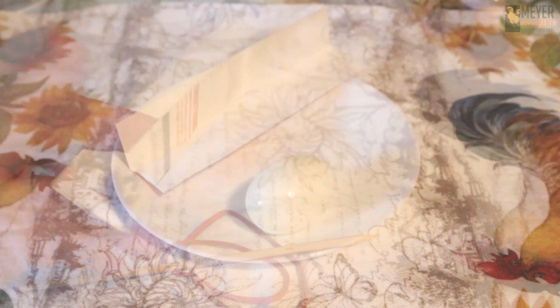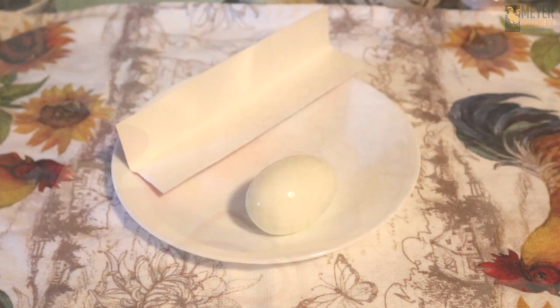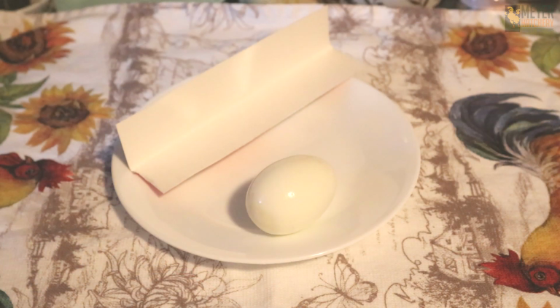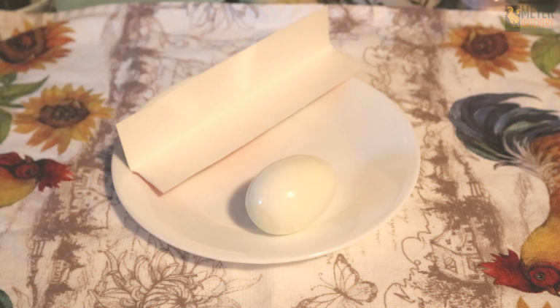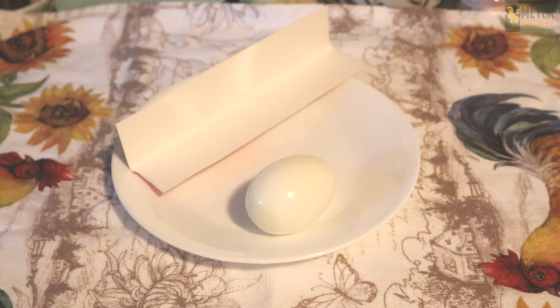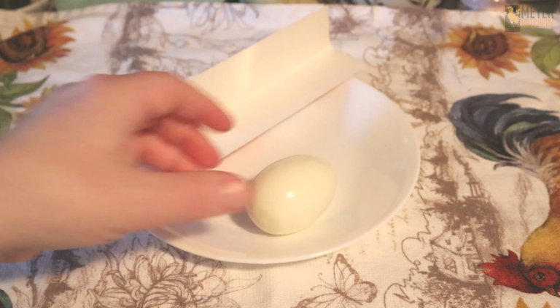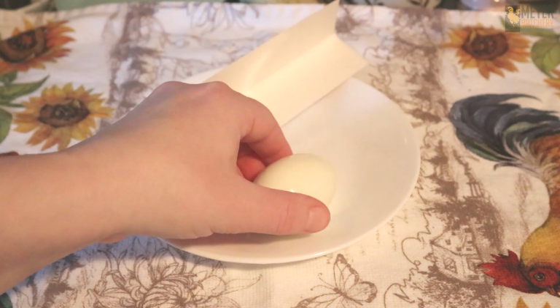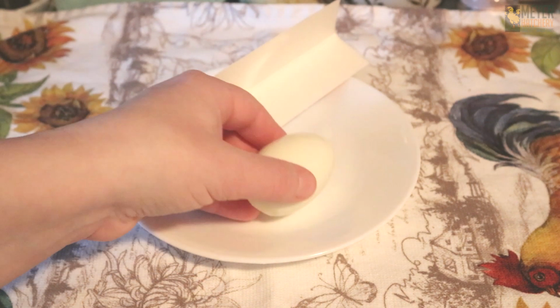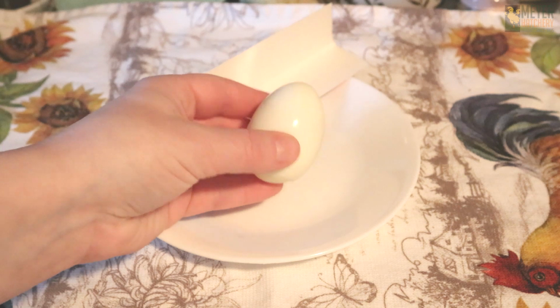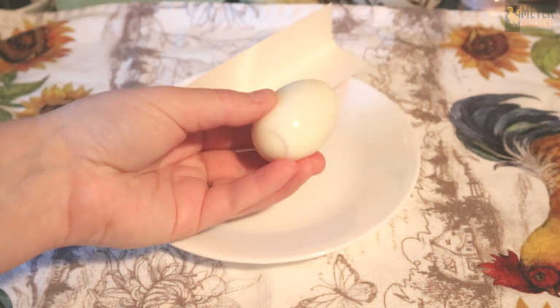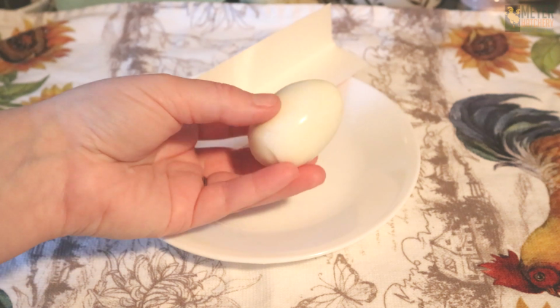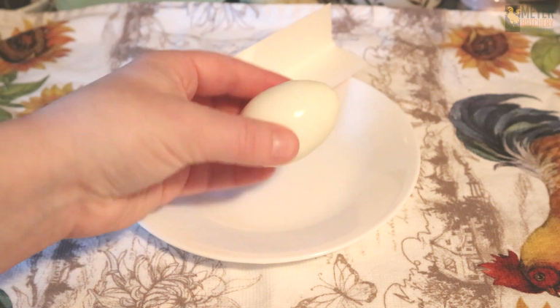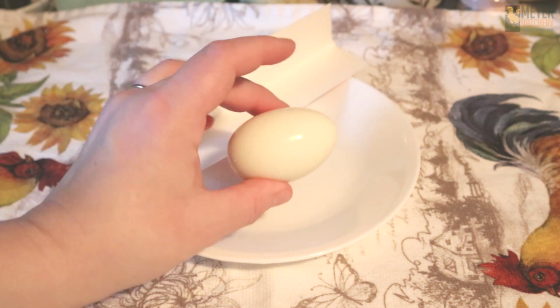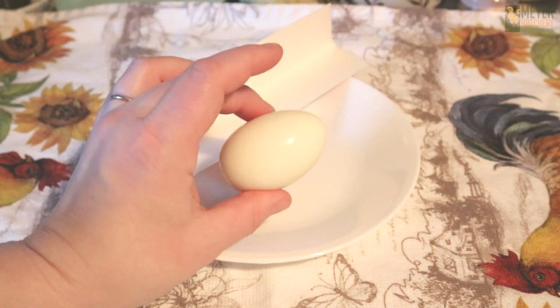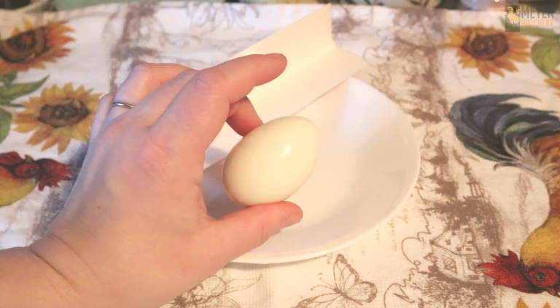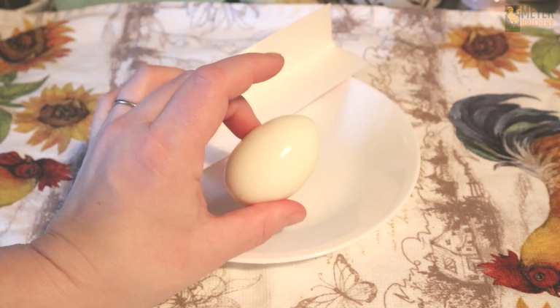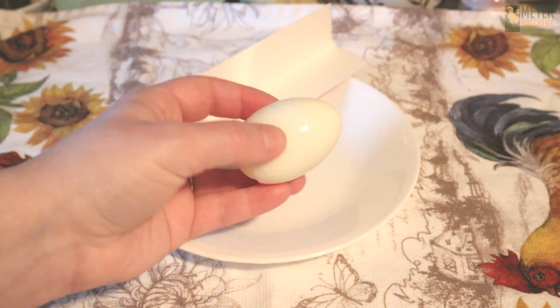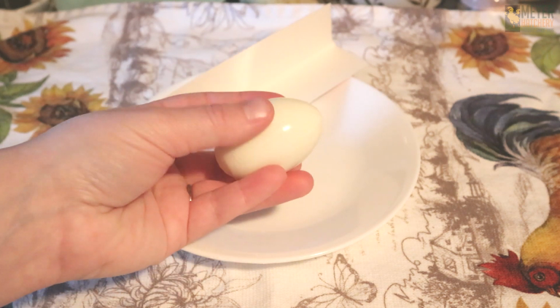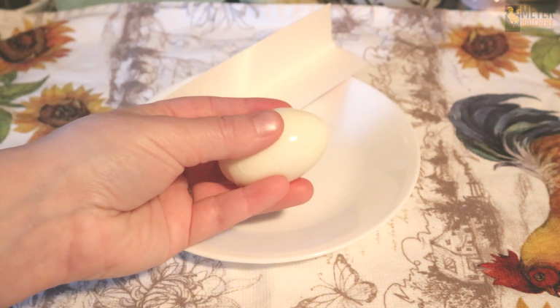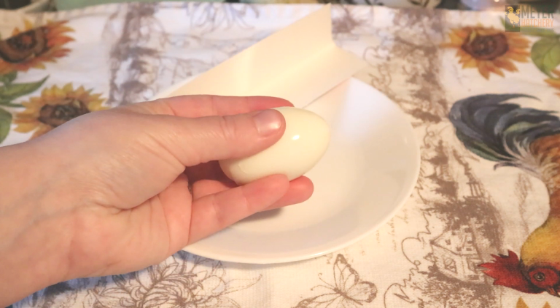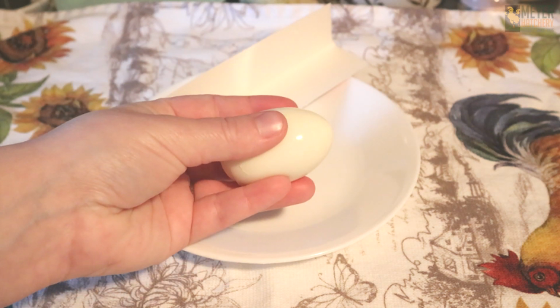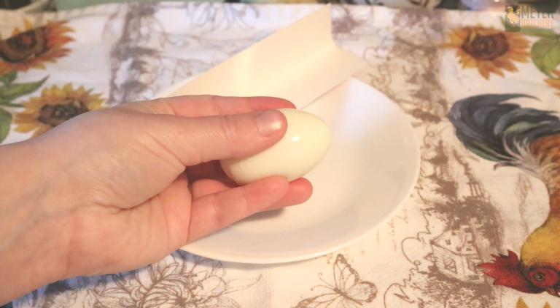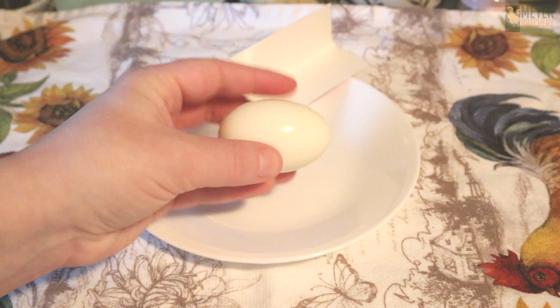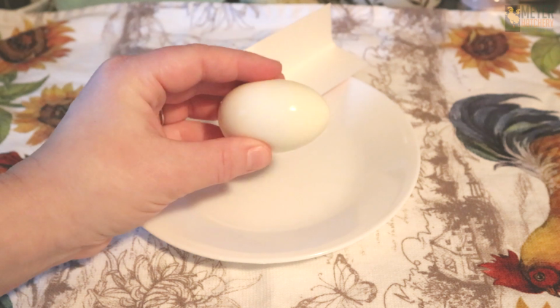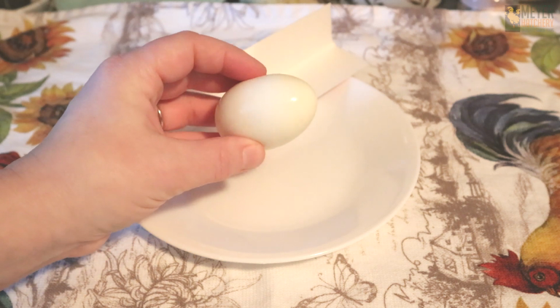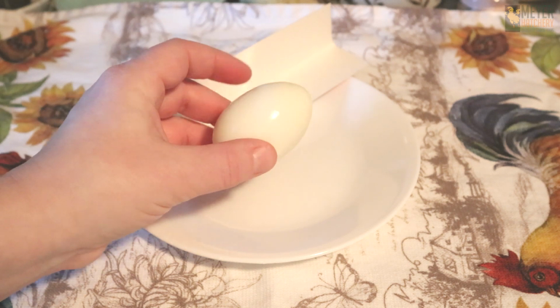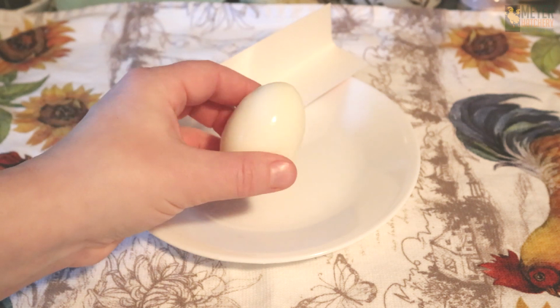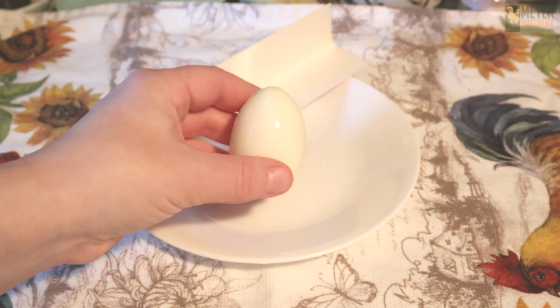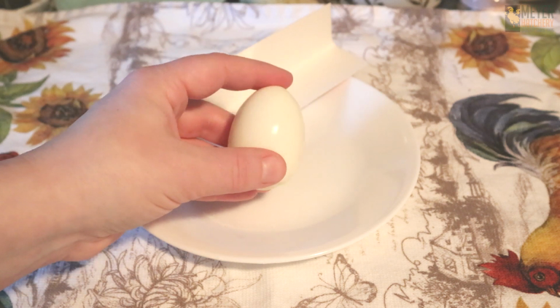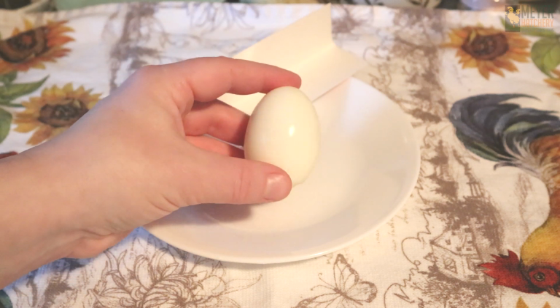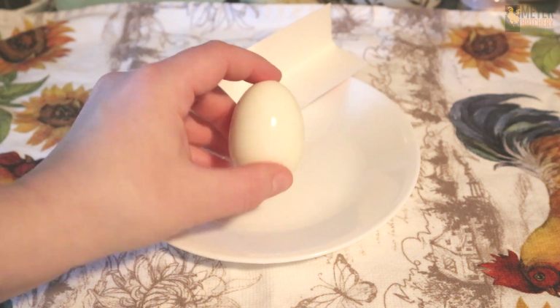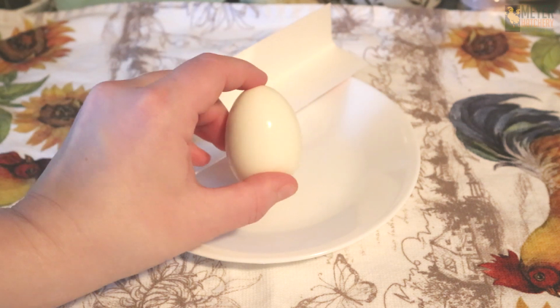As soon as your eggs are done cooking, go ahead and peel them. You want to get your eggs into the form while they're still pretty warm. This is going to help your egg hold its heart shape.